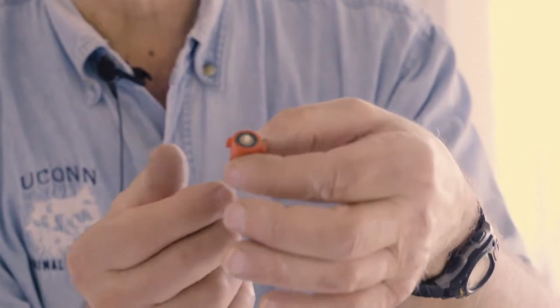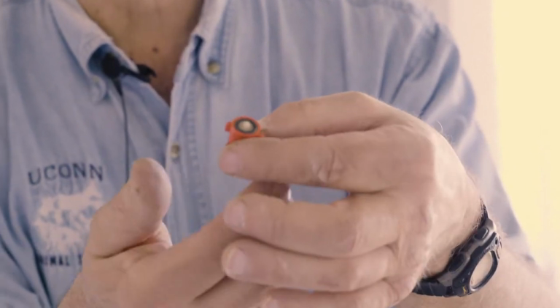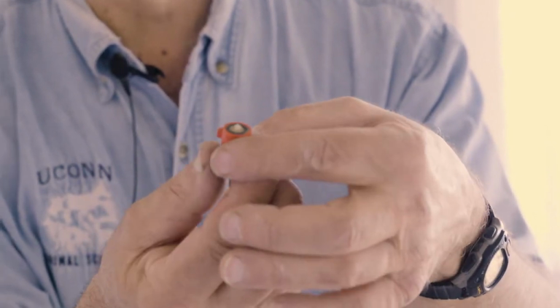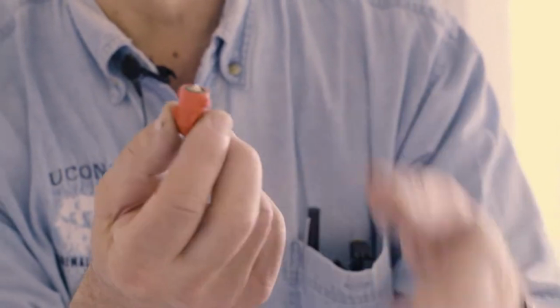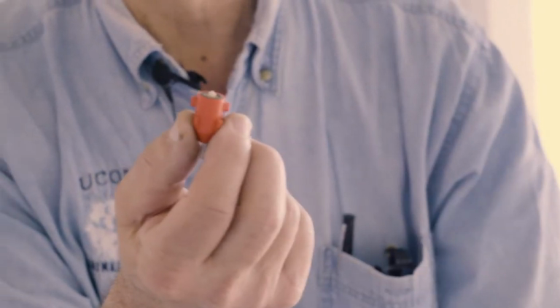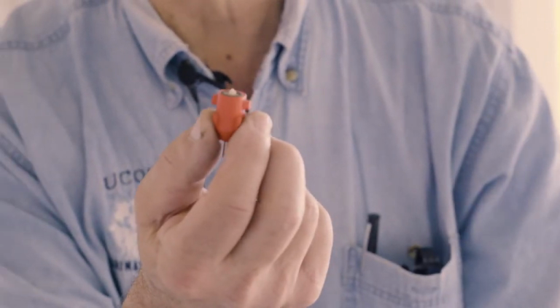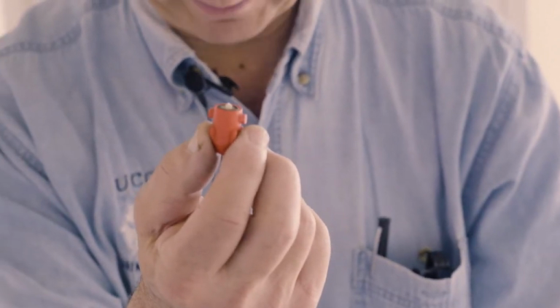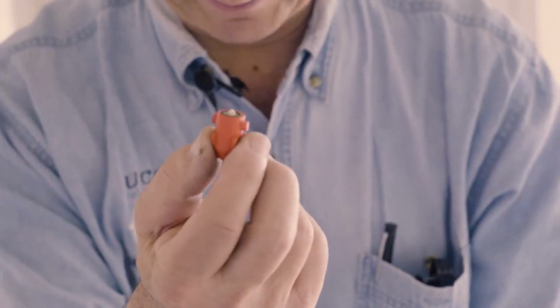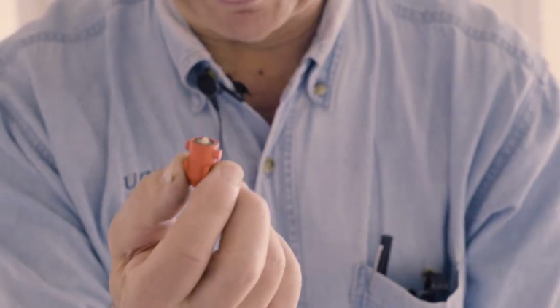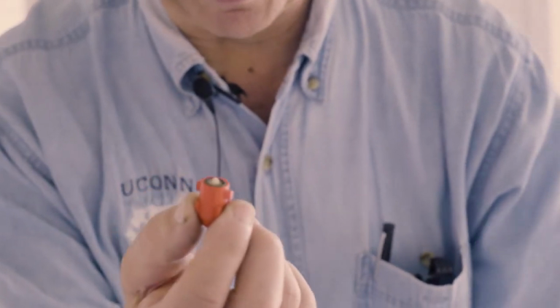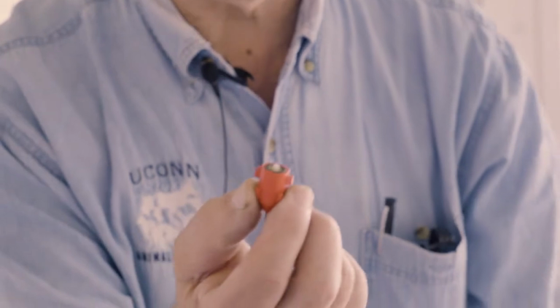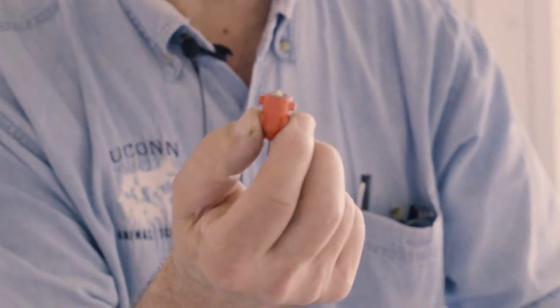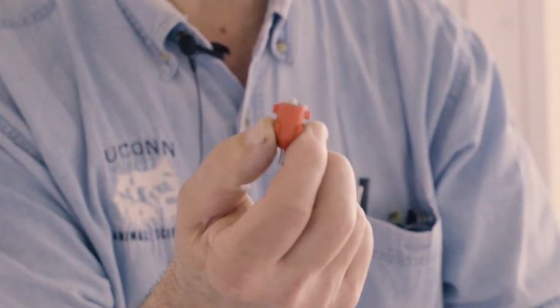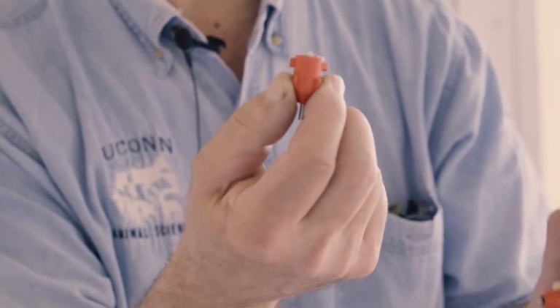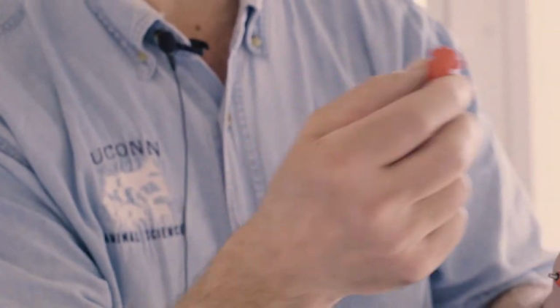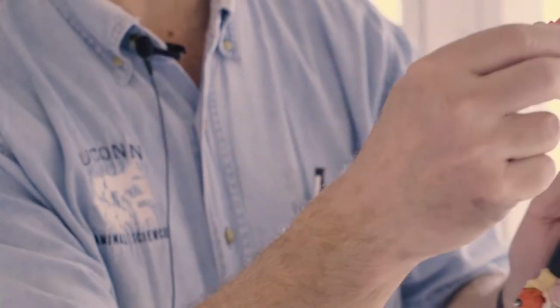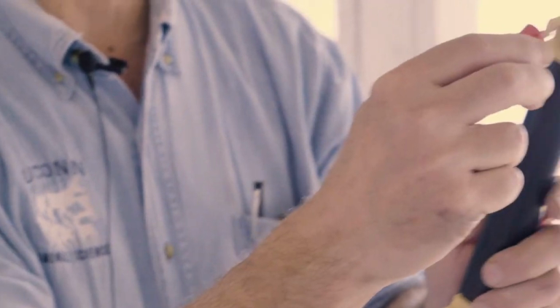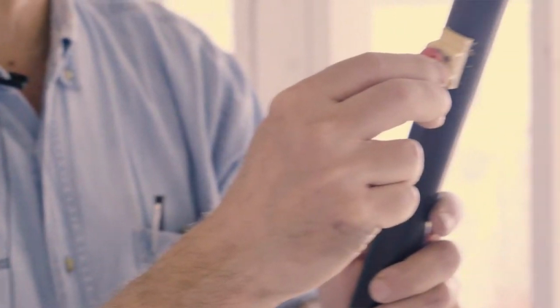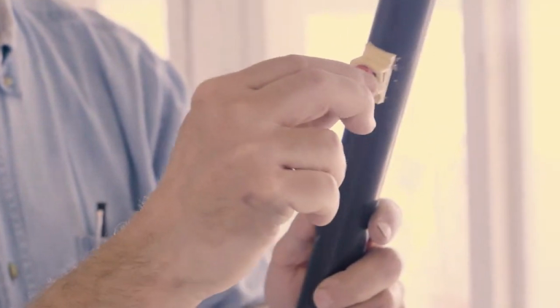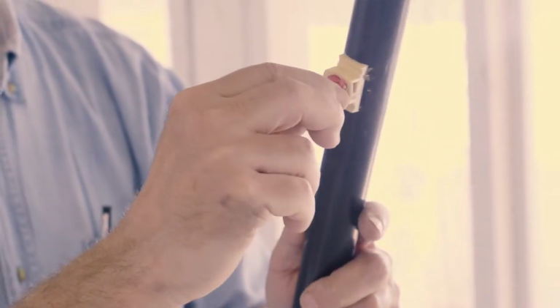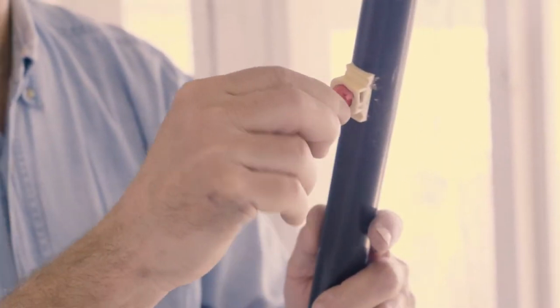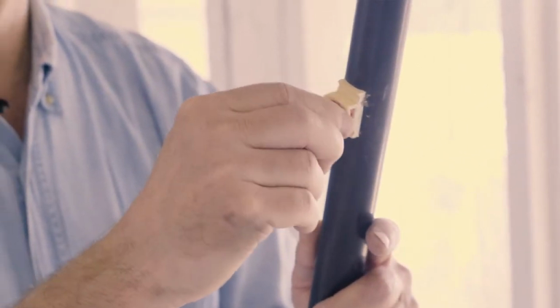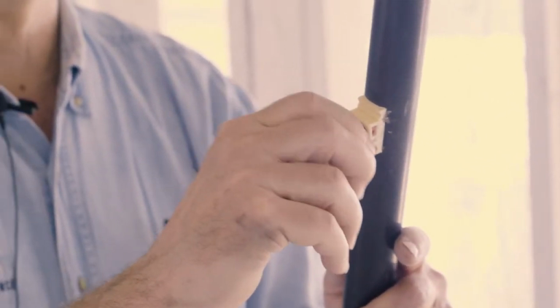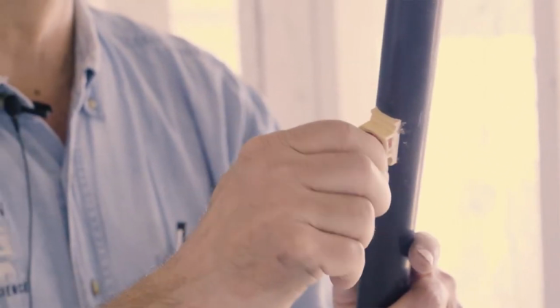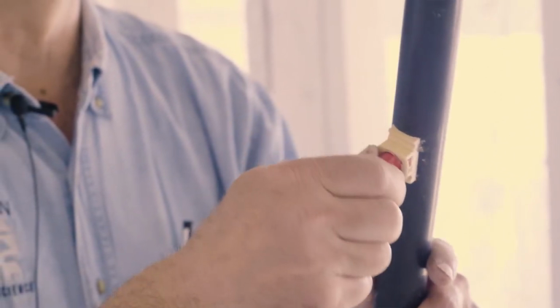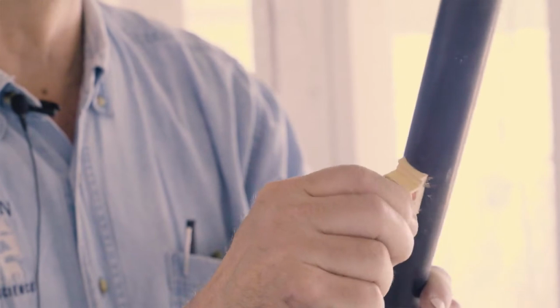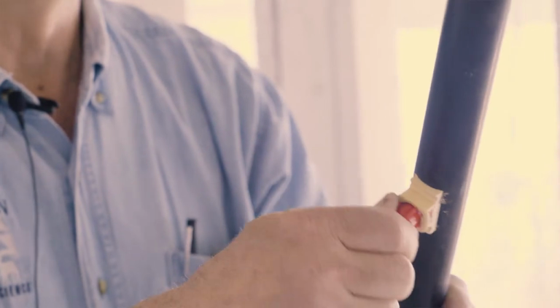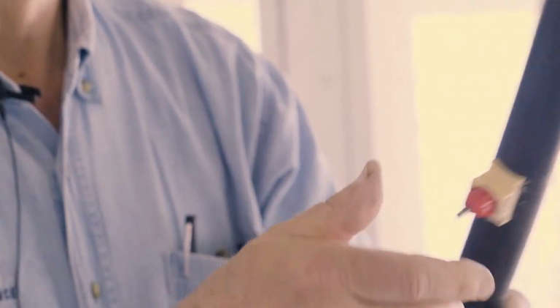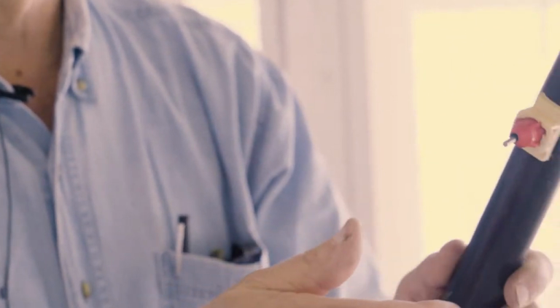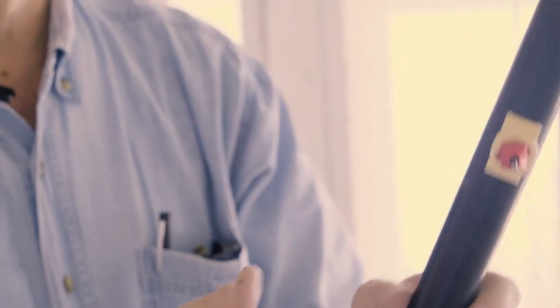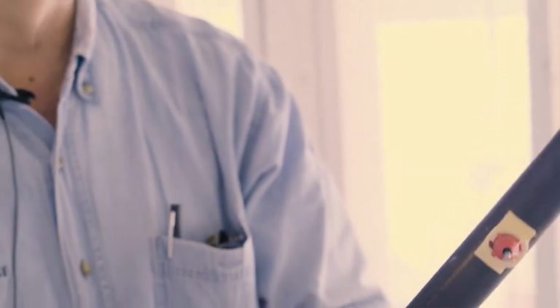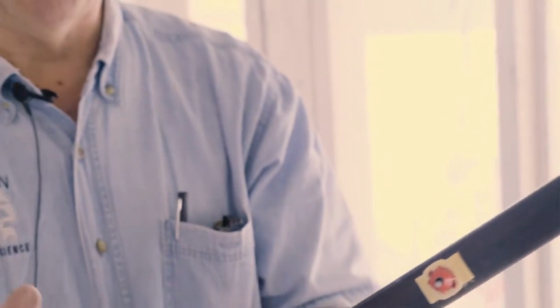This is a removable nipple system that we use here. If they get broken, we can replace them easily without having to re-screw everything into the pipe — these kind of fit into the pipe.